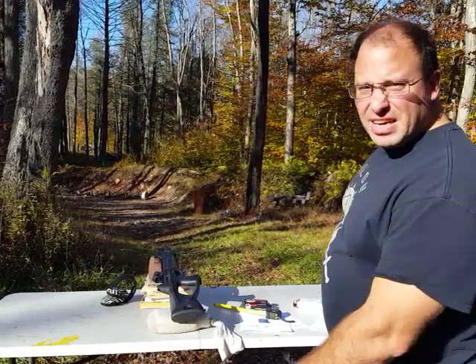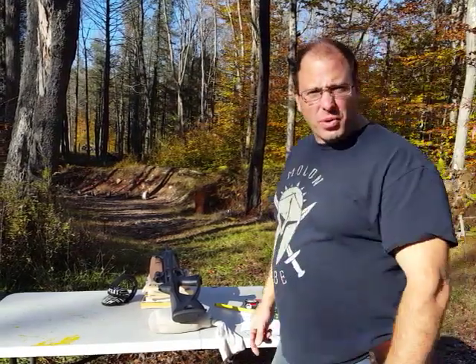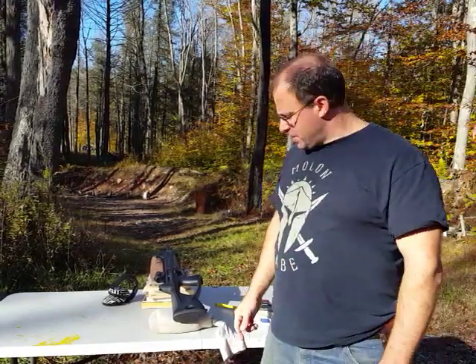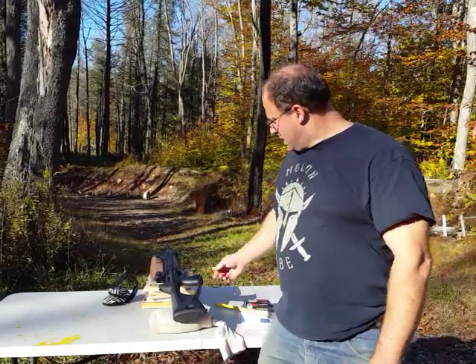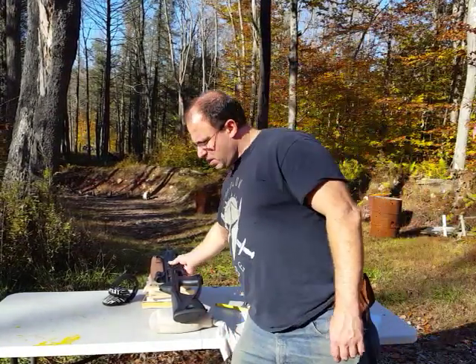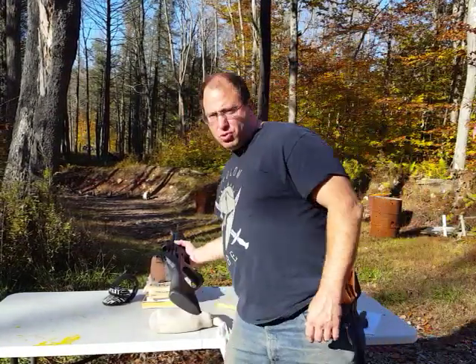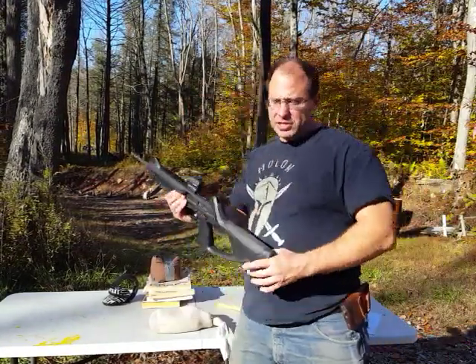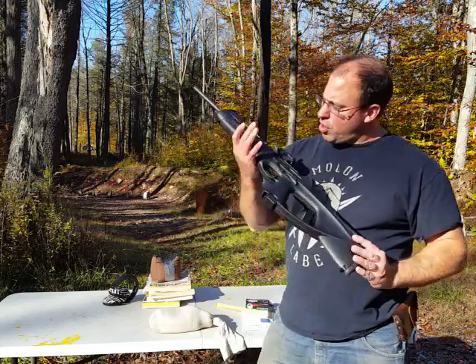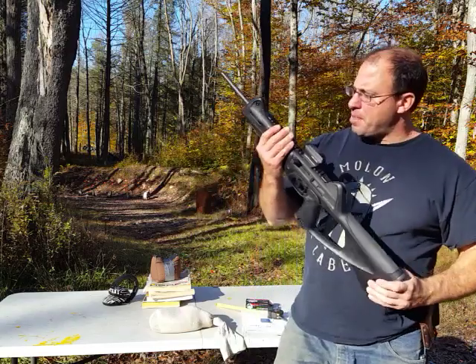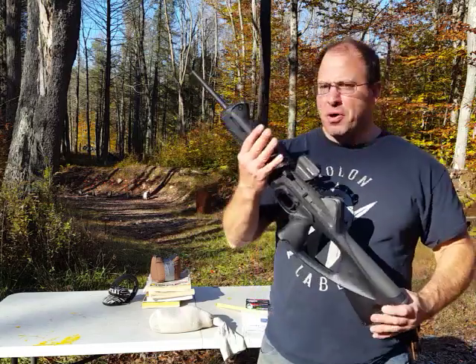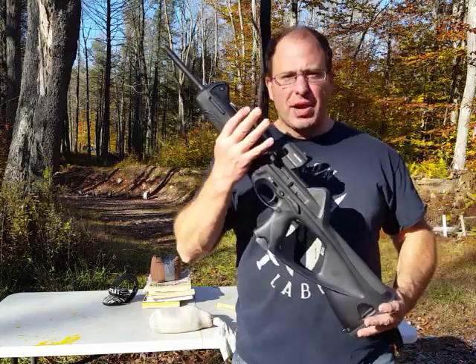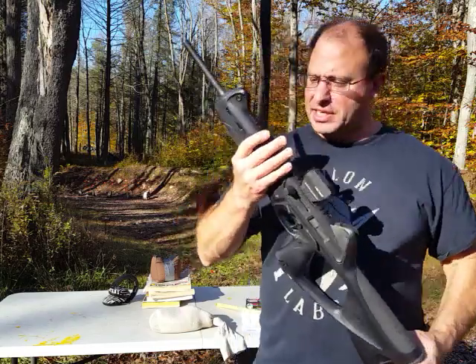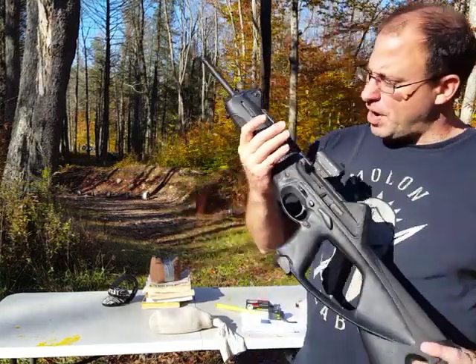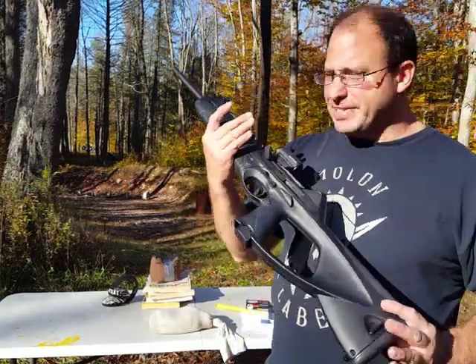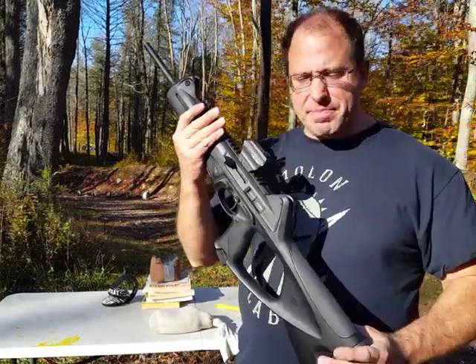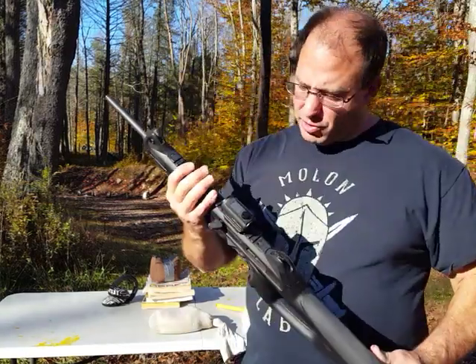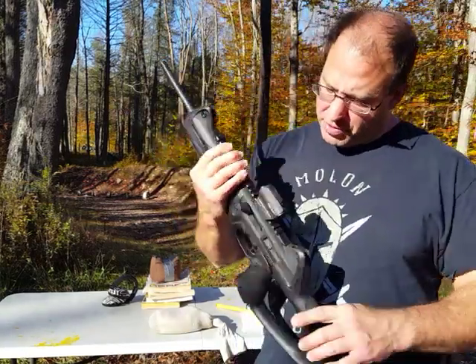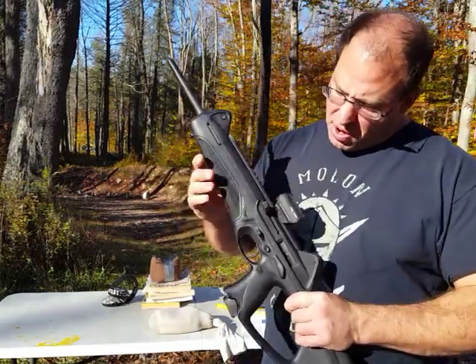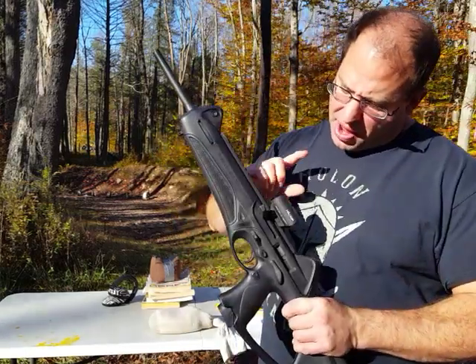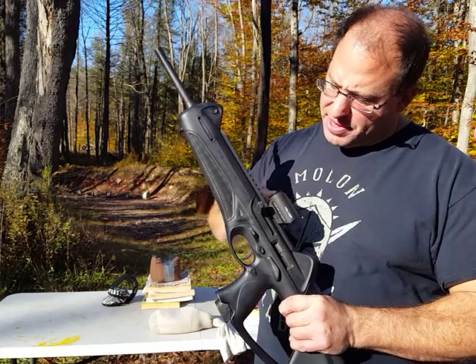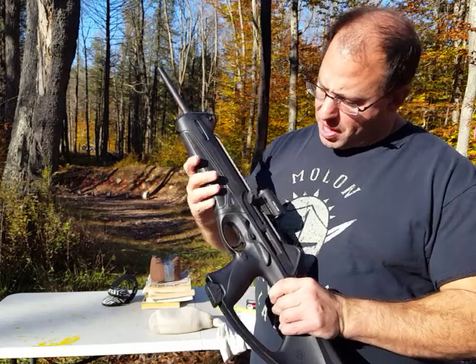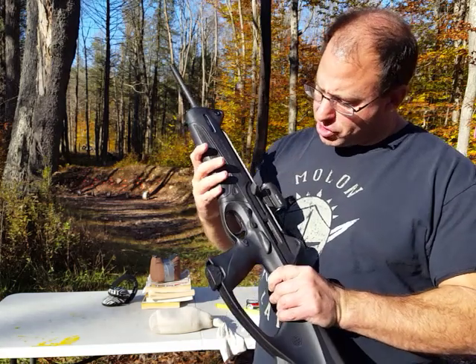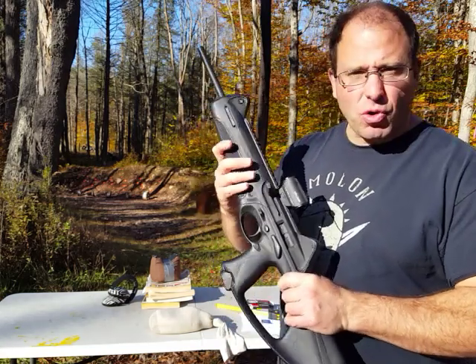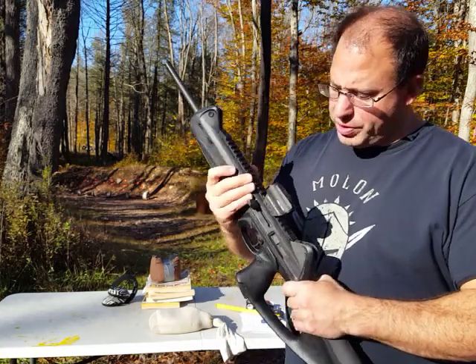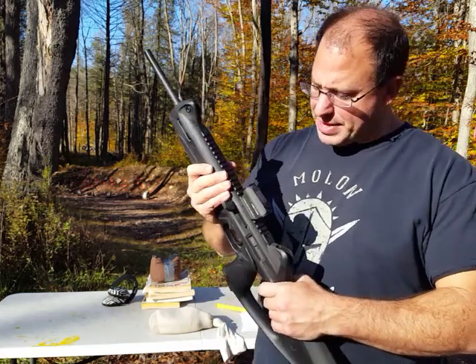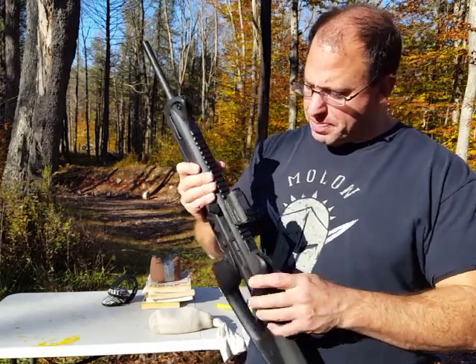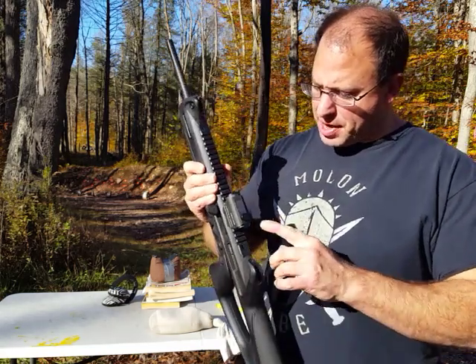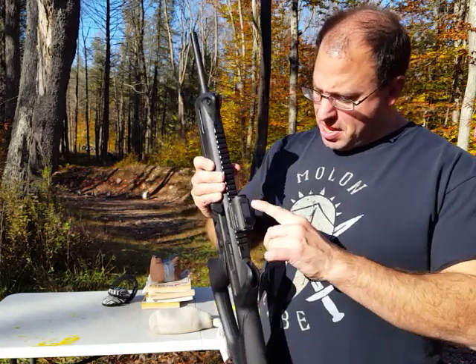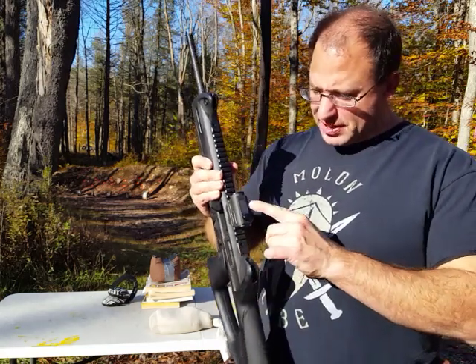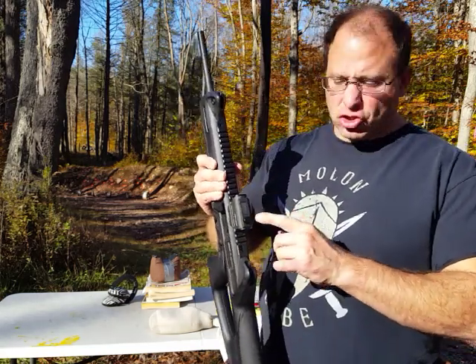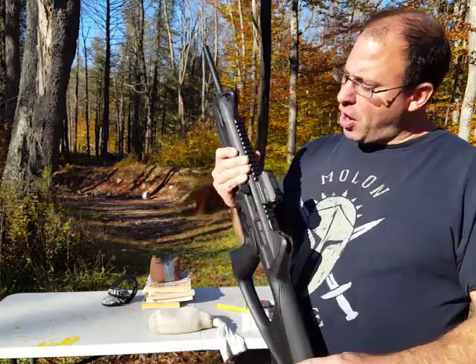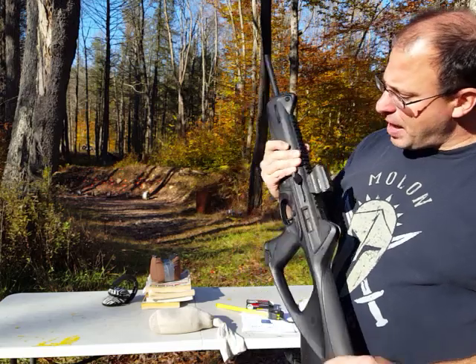Hello and welcome back. I want to talk to you guys a little bit more about my Beretta CX-4 rifle. This is a 9mm rifle. I have a Holosun 403 red dot mounted on it — that's the solar powered red dot.